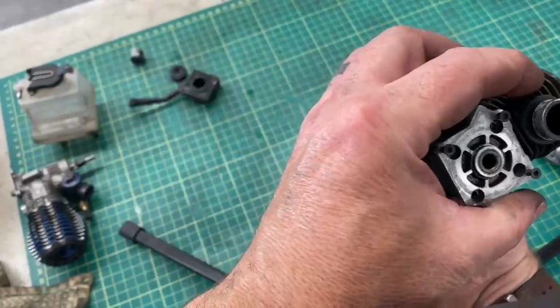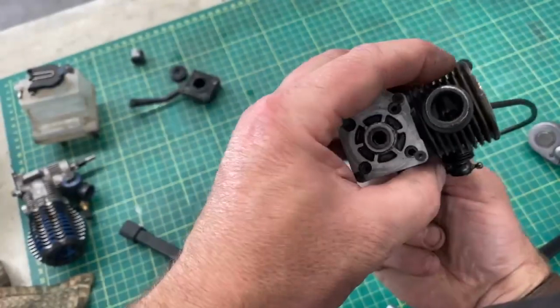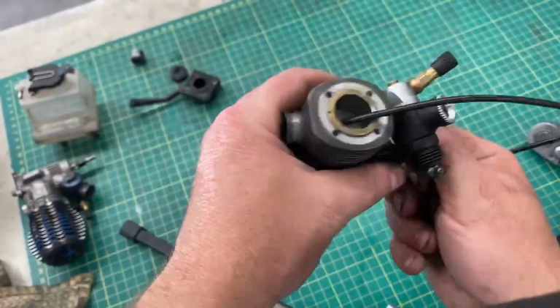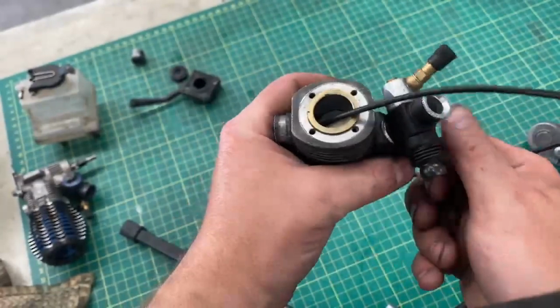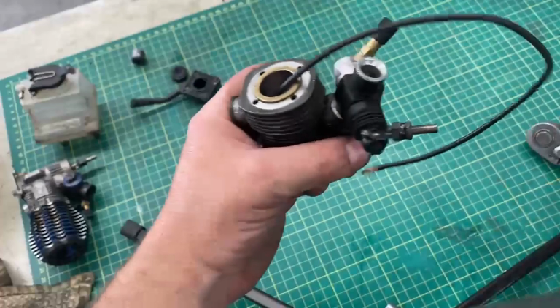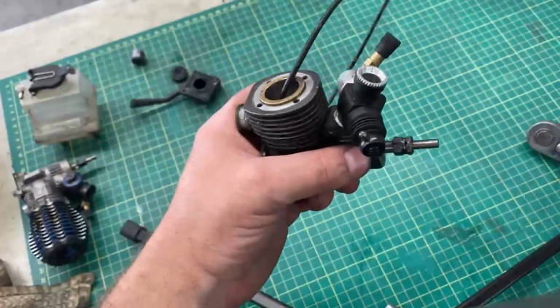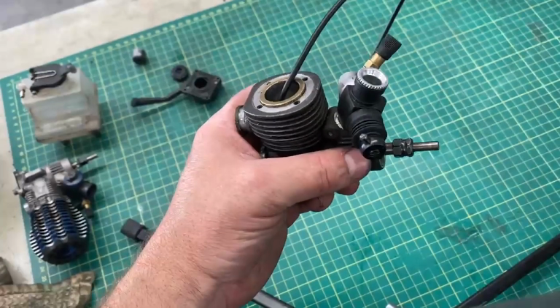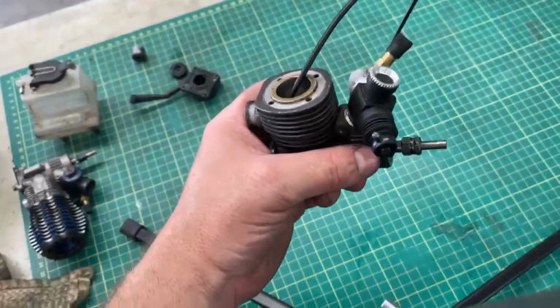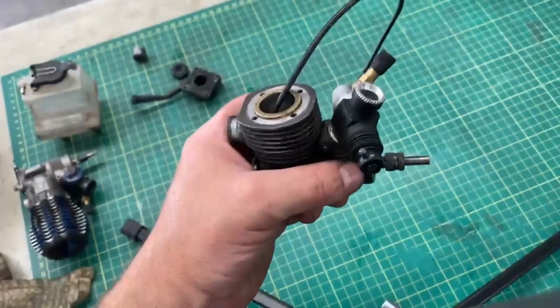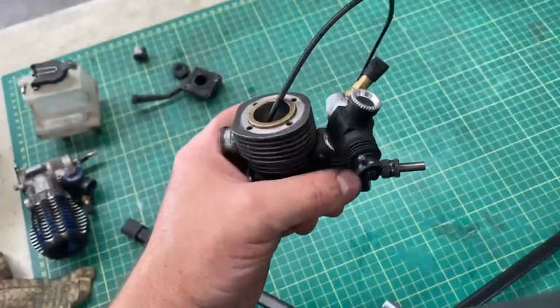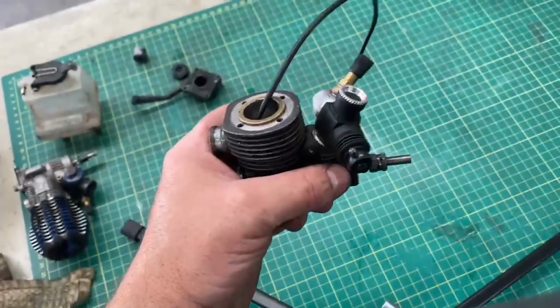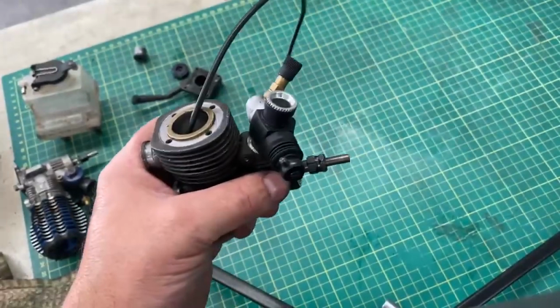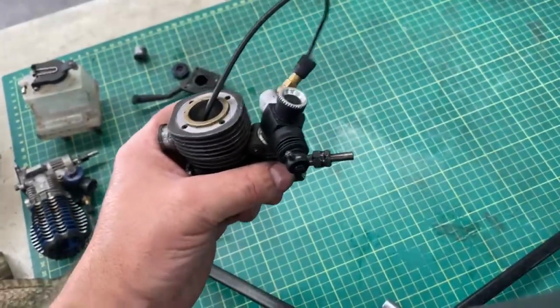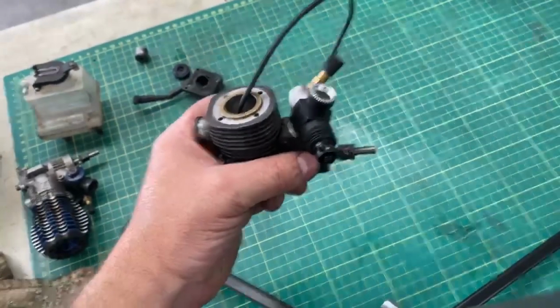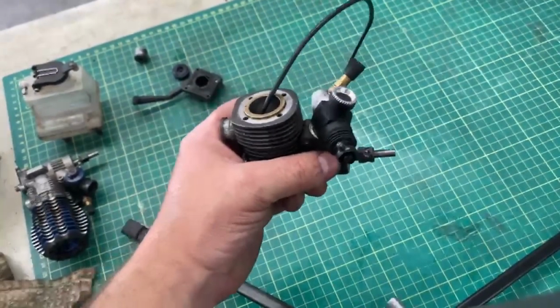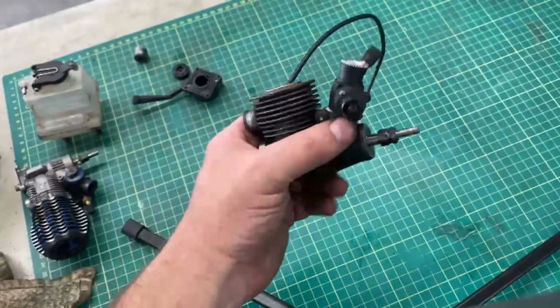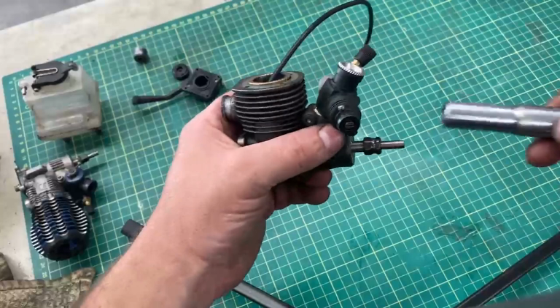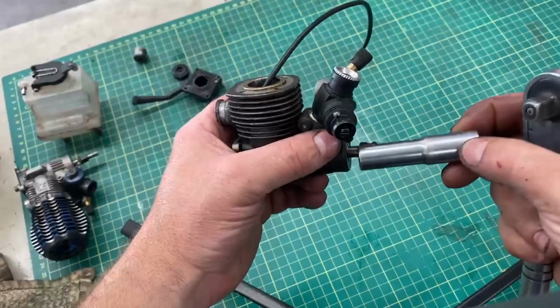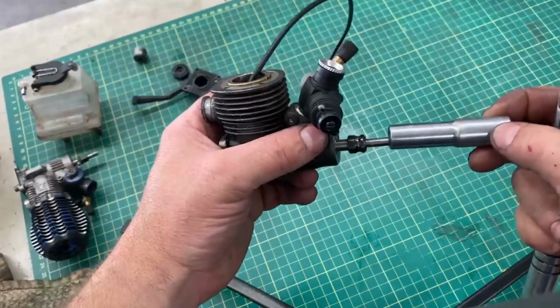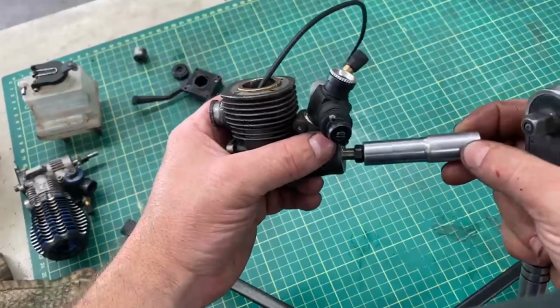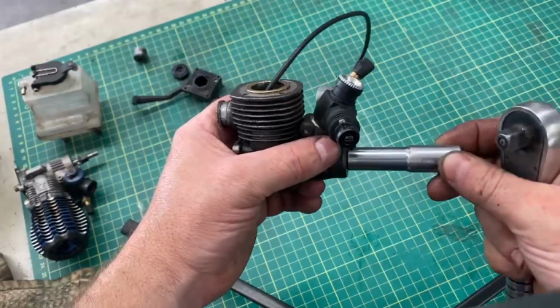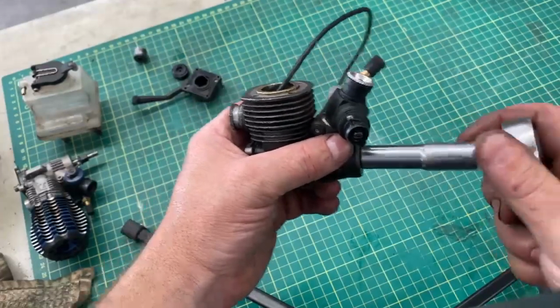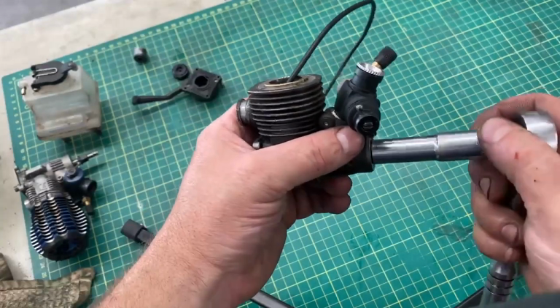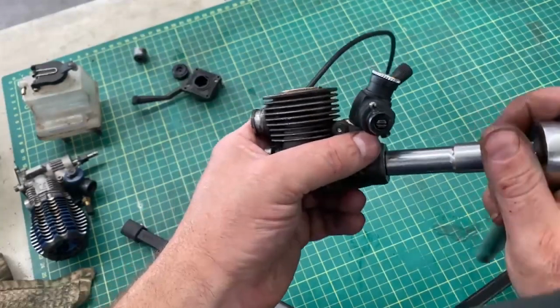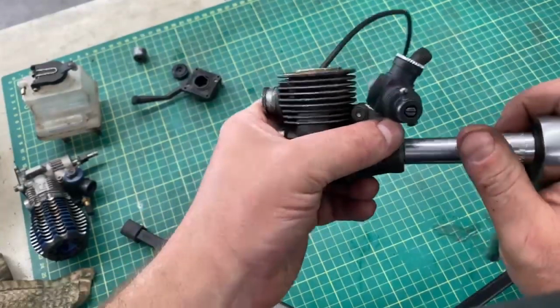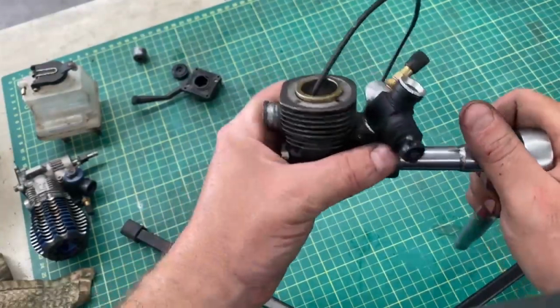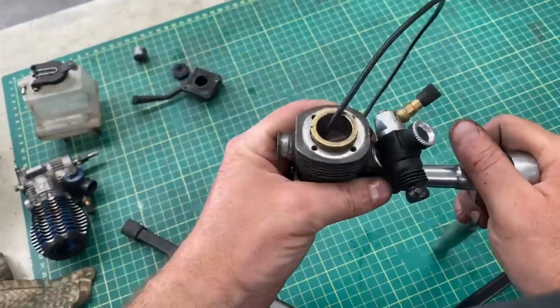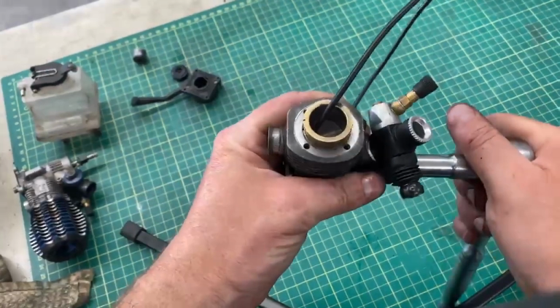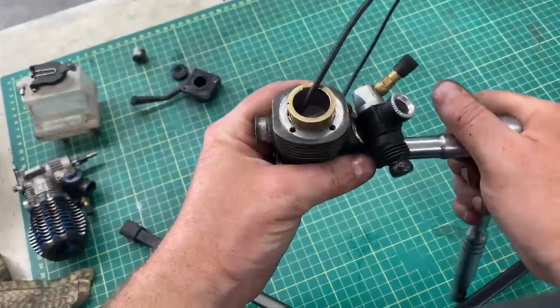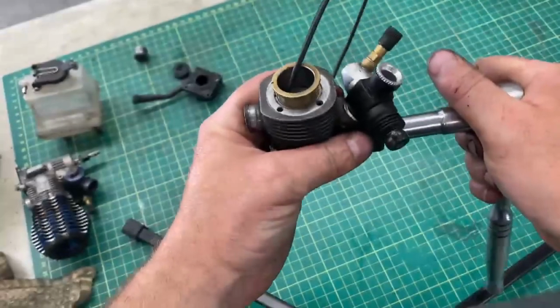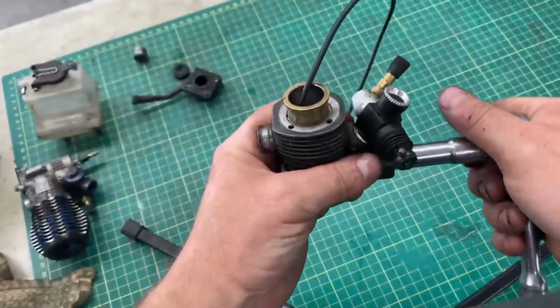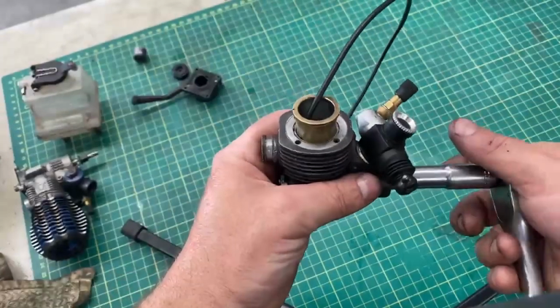It's tough to see on video, but when you get it tight, just take your tool and put it on the end of your crank, and then if you crank it you'll see where it pops the sleeve up.